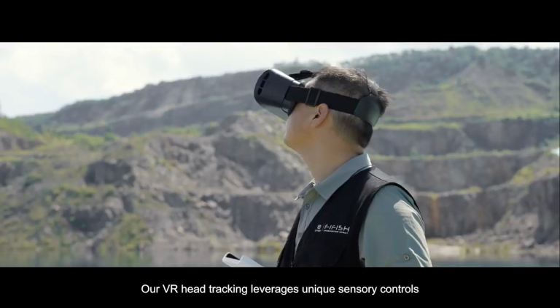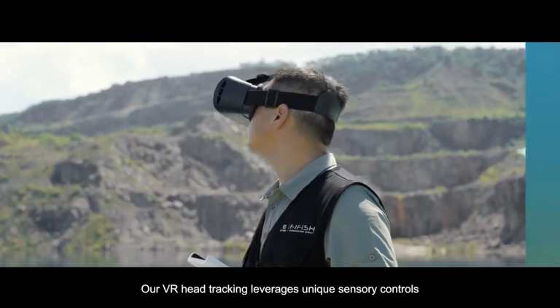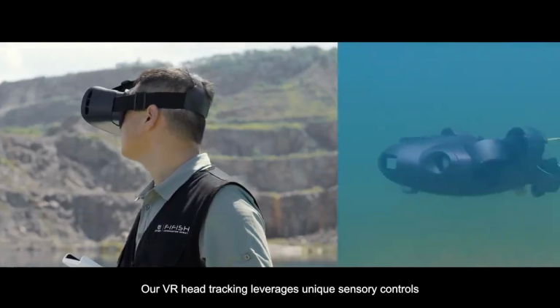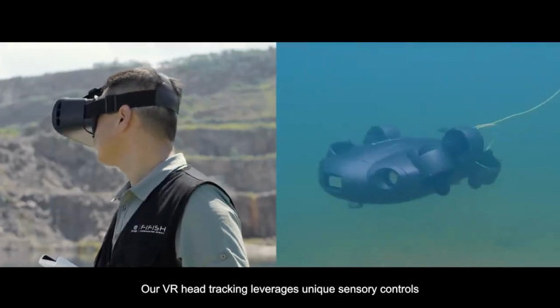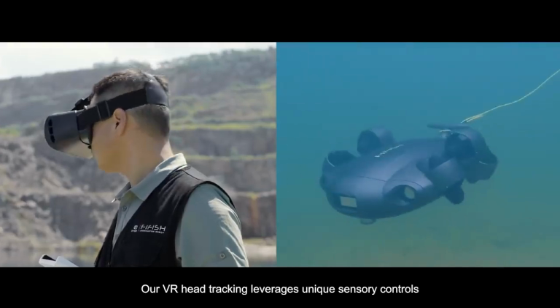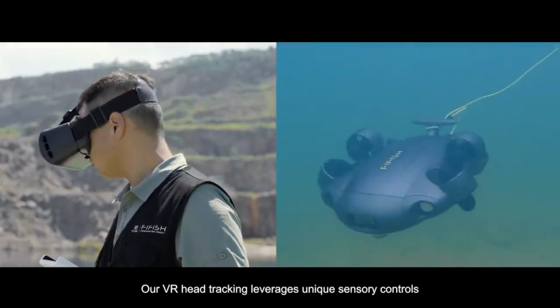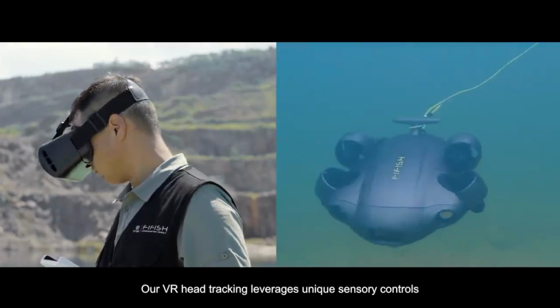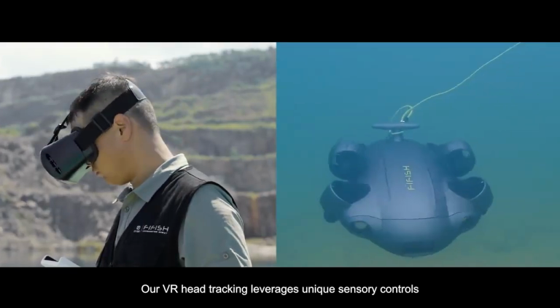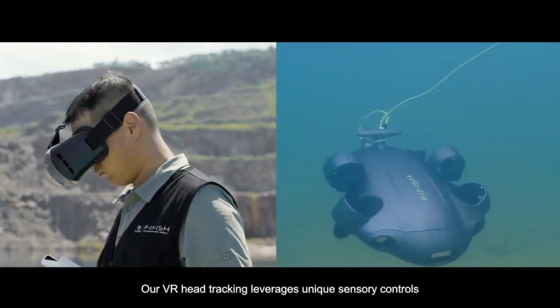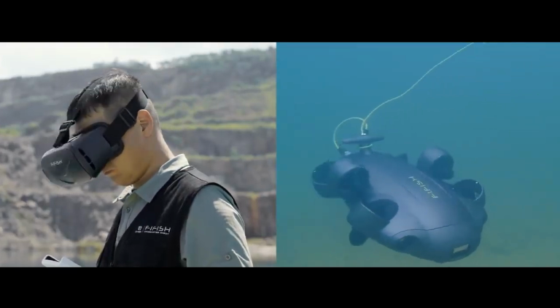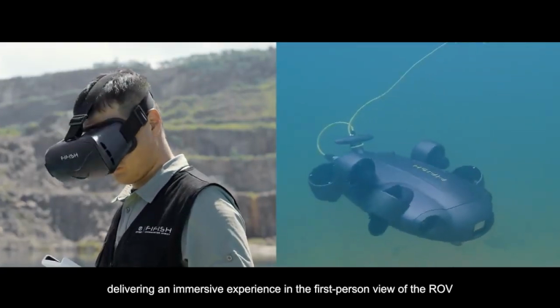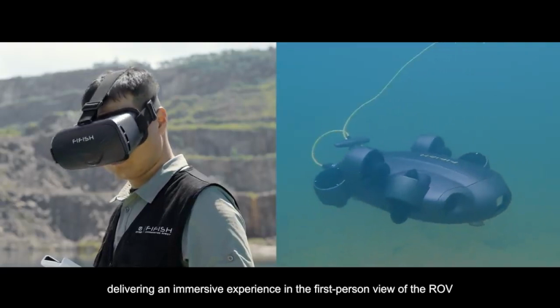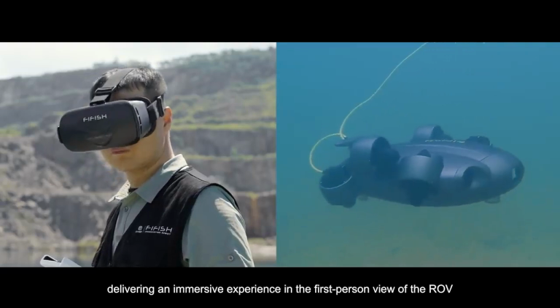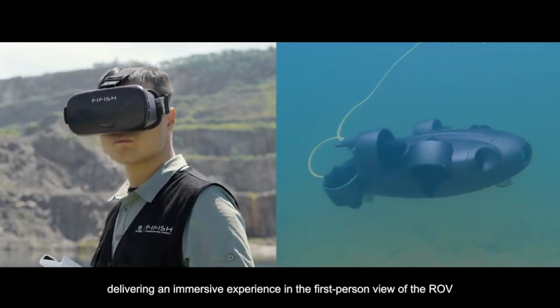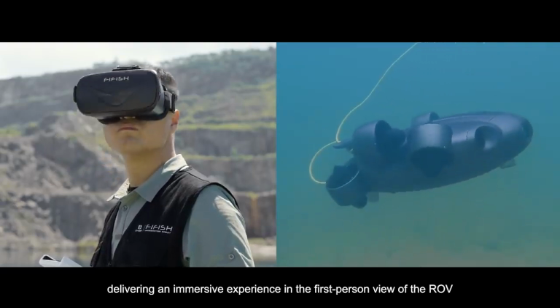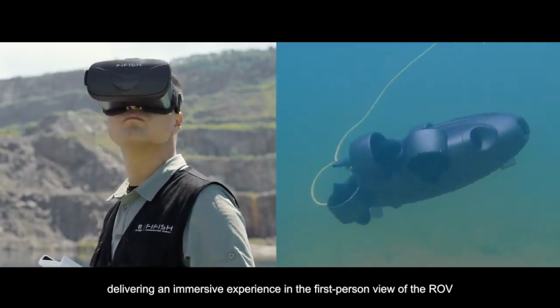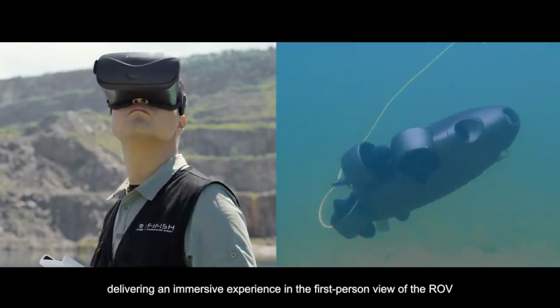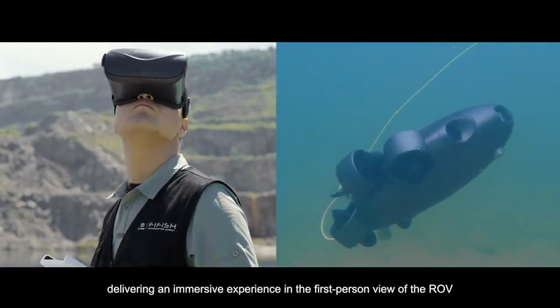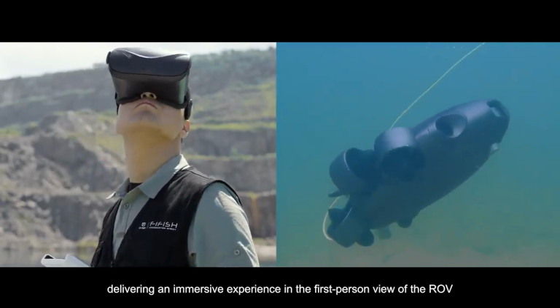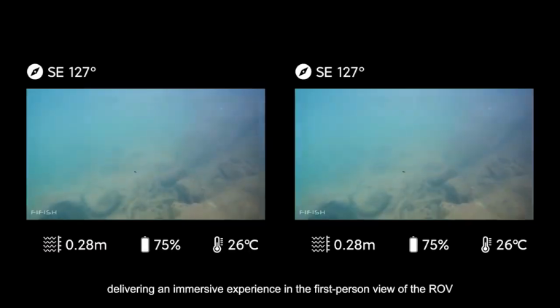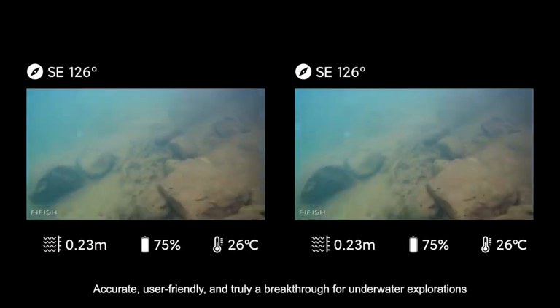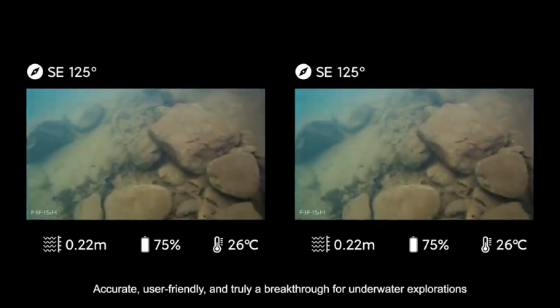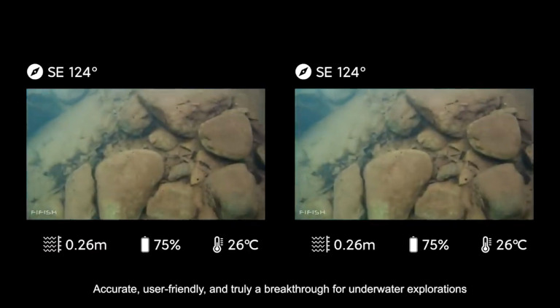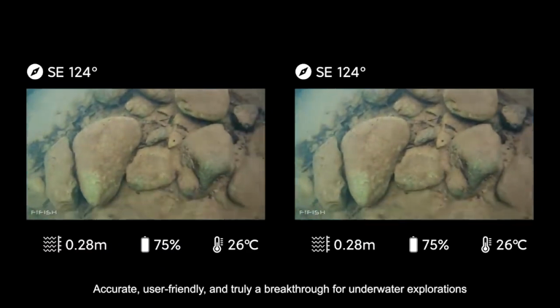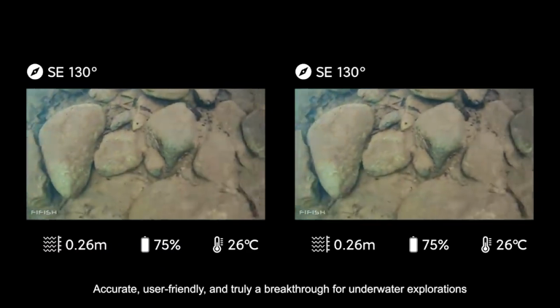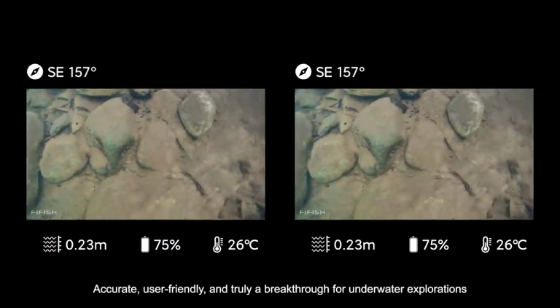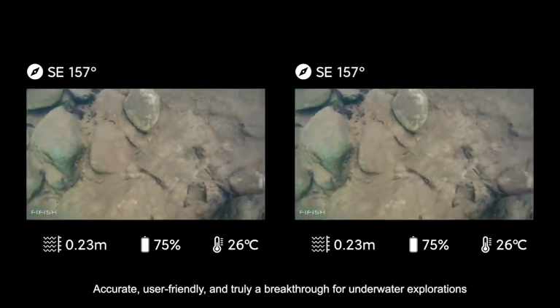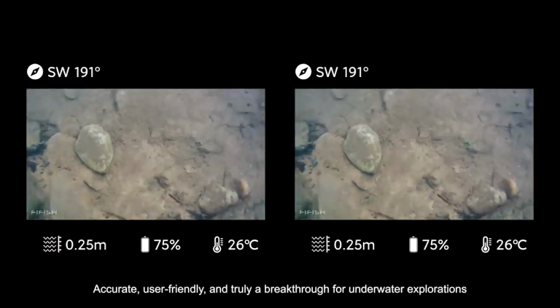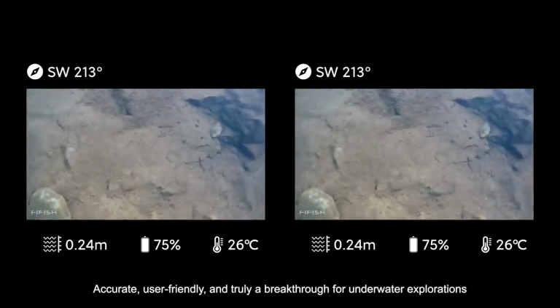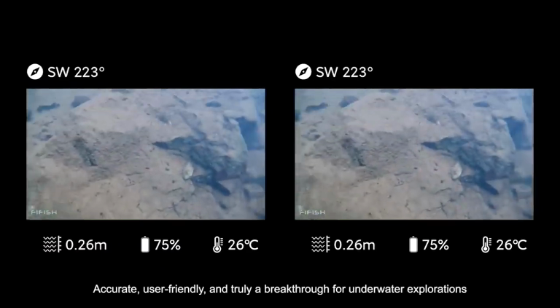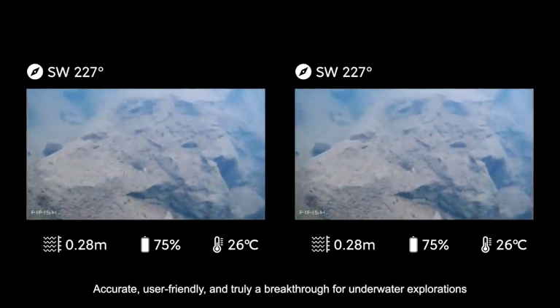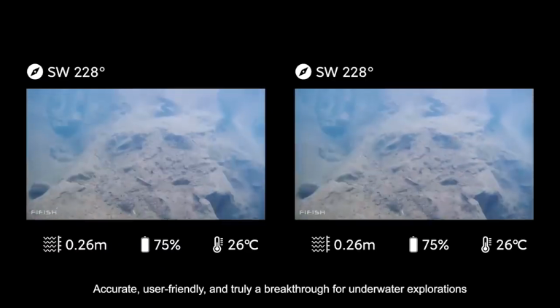Our VR head tracking leverages unique sensory controls, delivering an immersive experience in first-person view of the ROV. Accurate, user-friendly, and truly a breakthrough for underwater explorations.